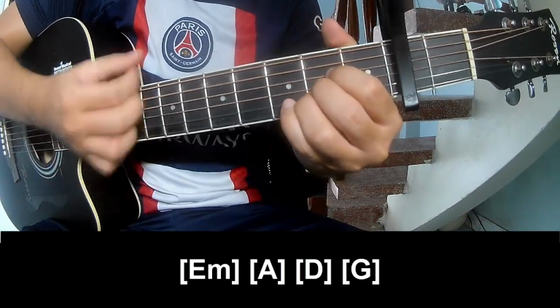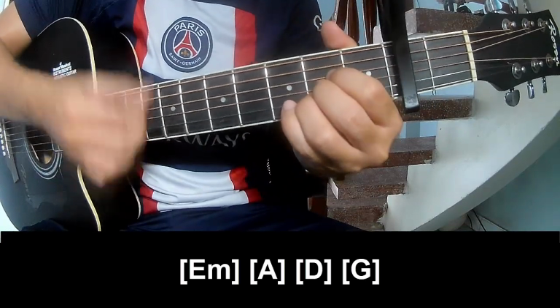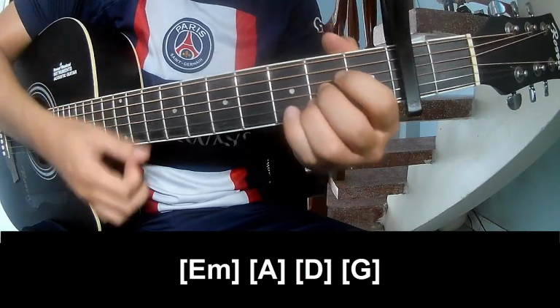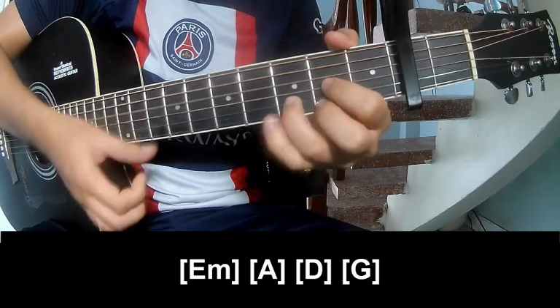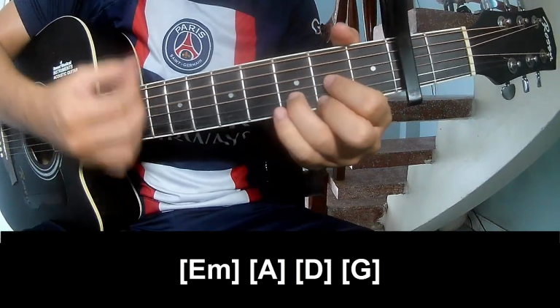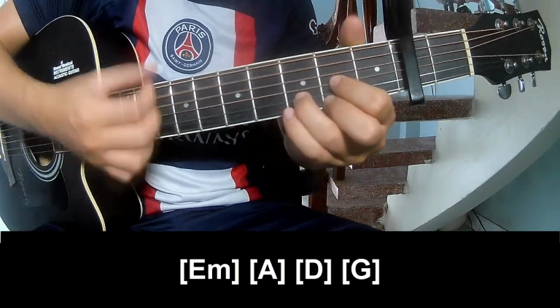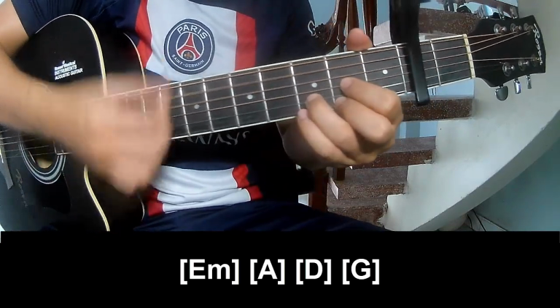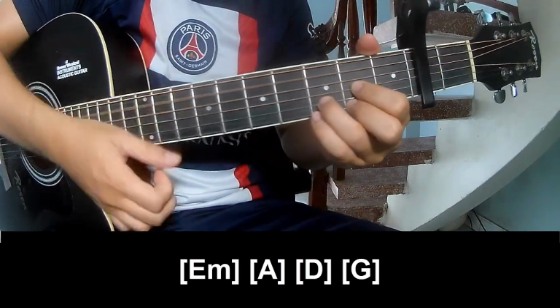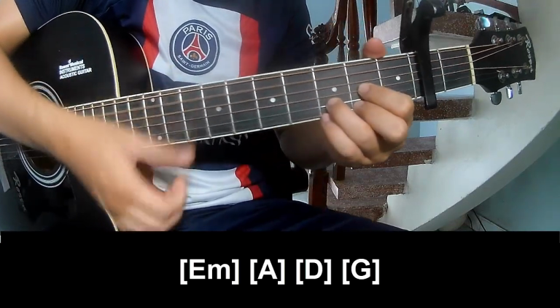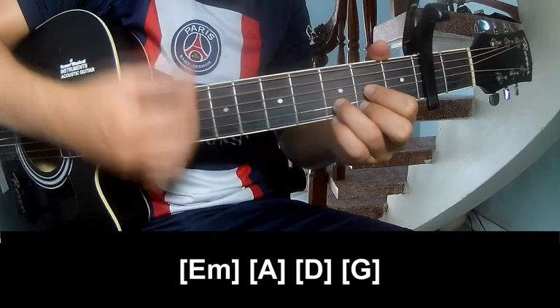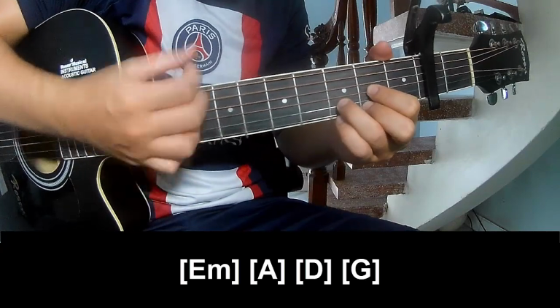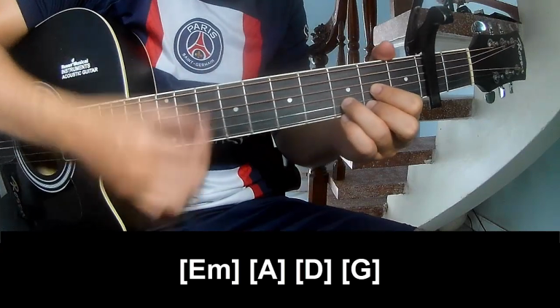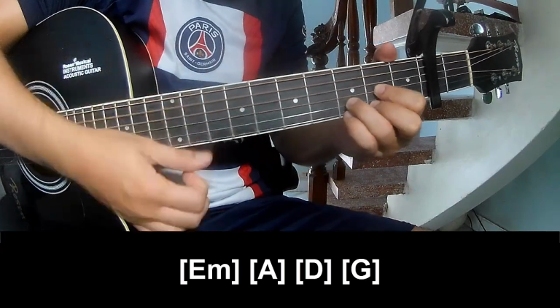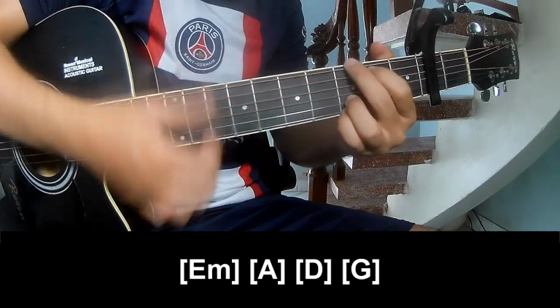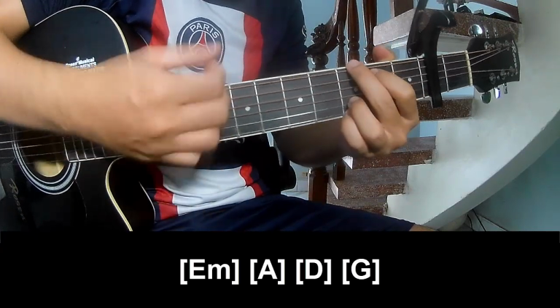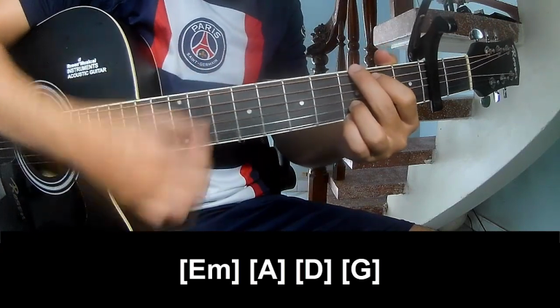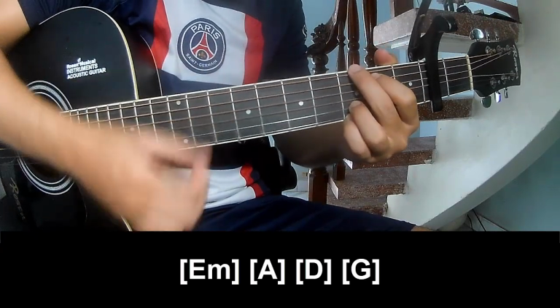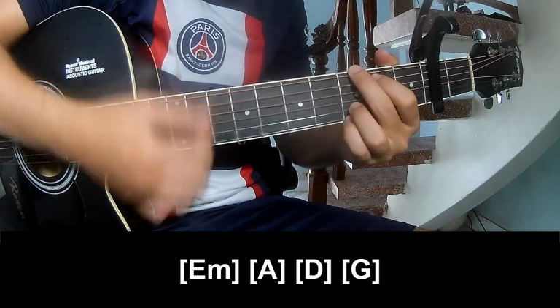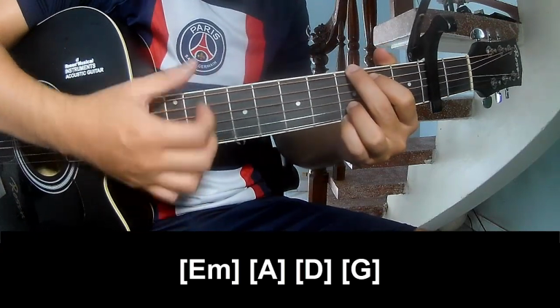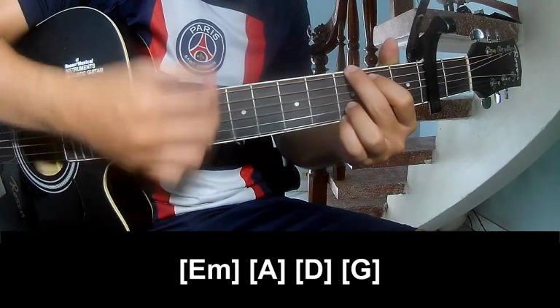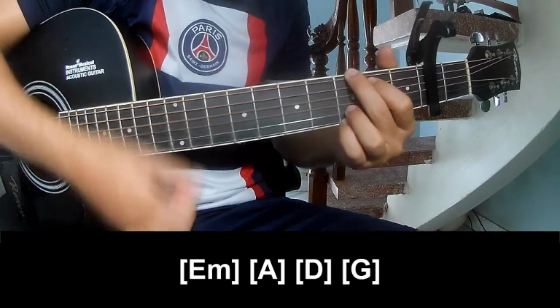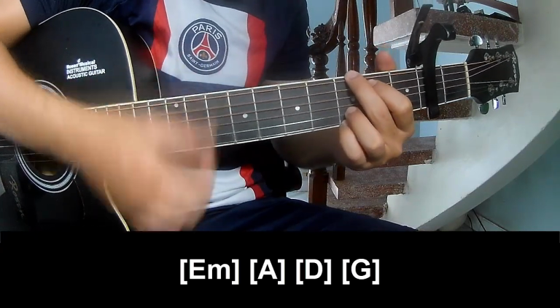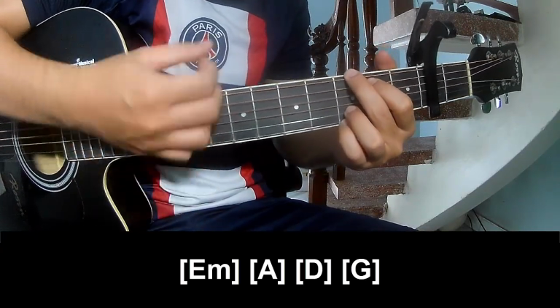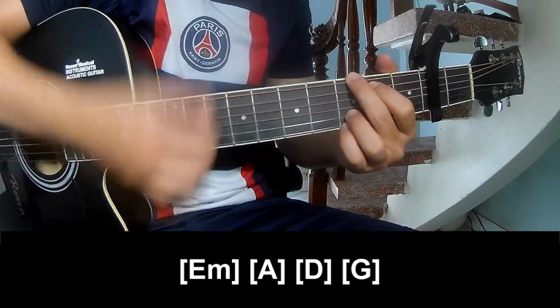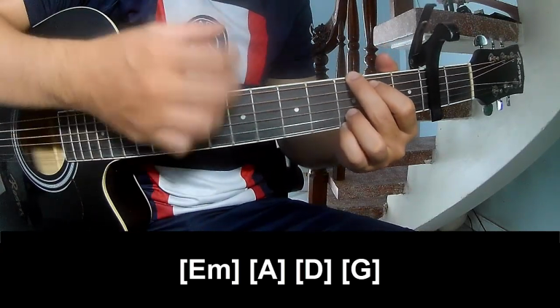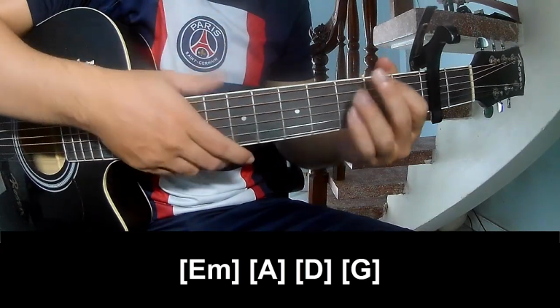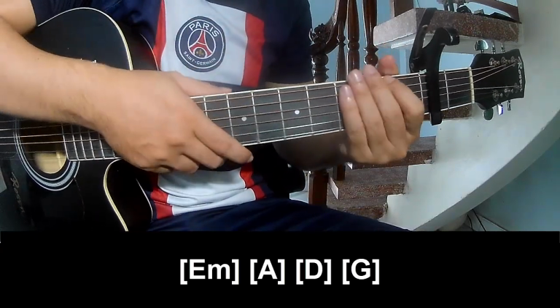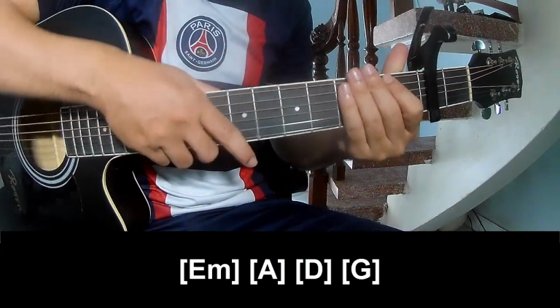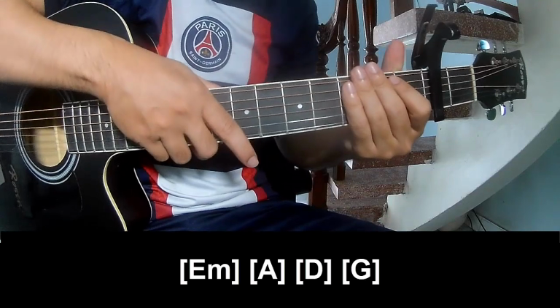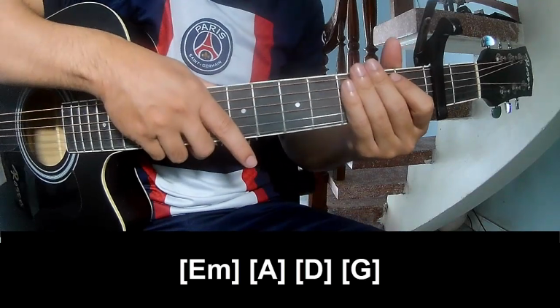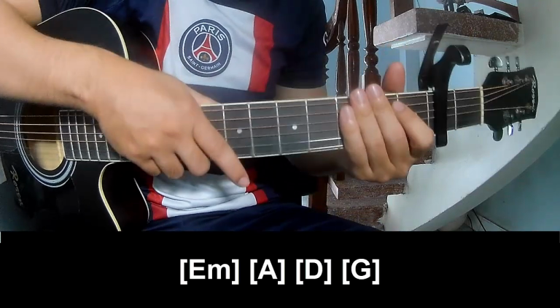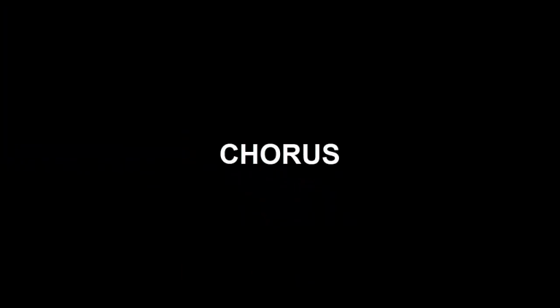The chords for this section are A, B, G, A, C, D. The A, C pattern is the same way for the verse and transitions.